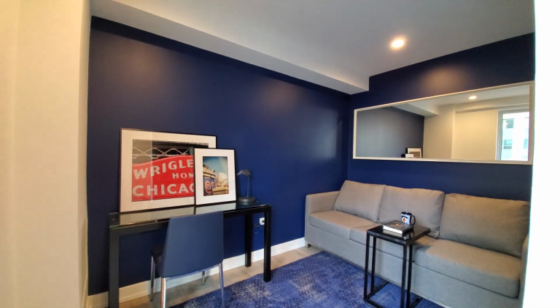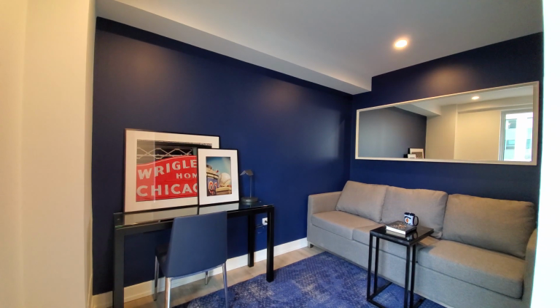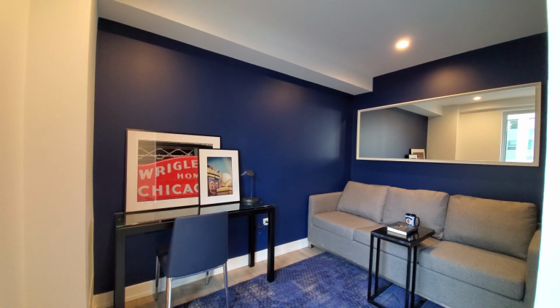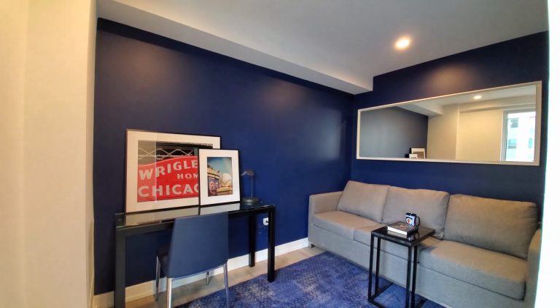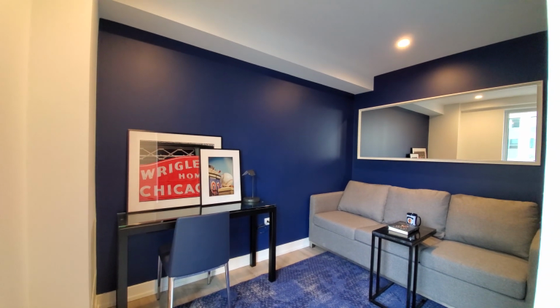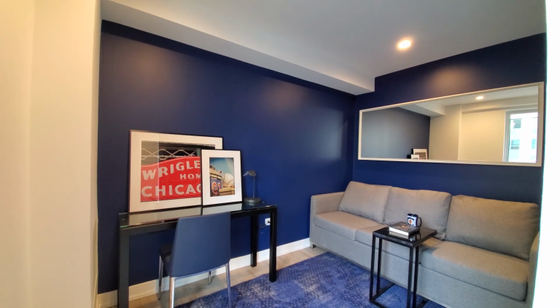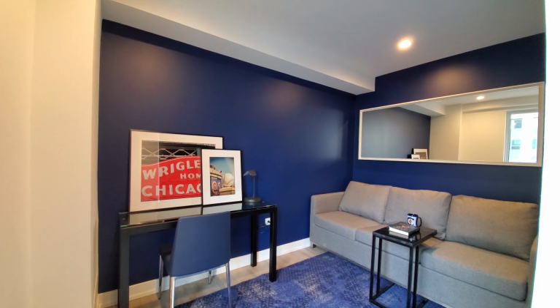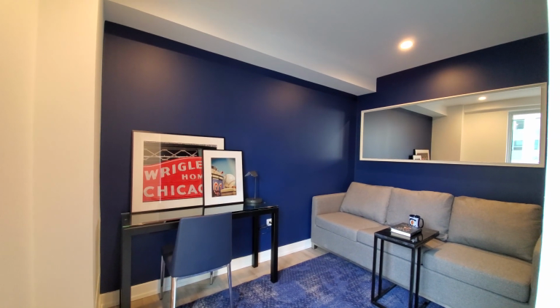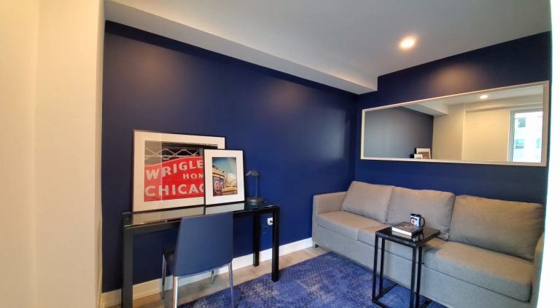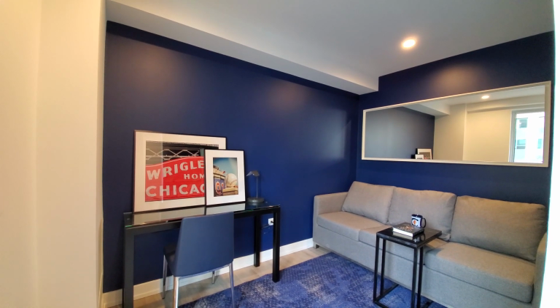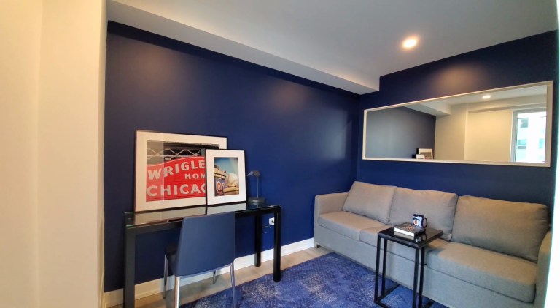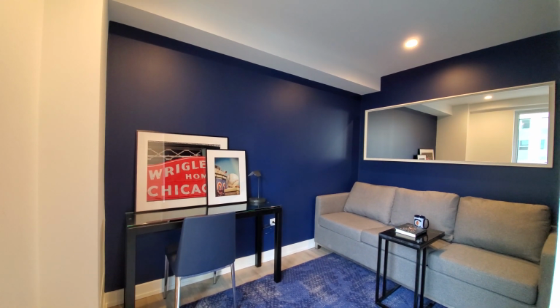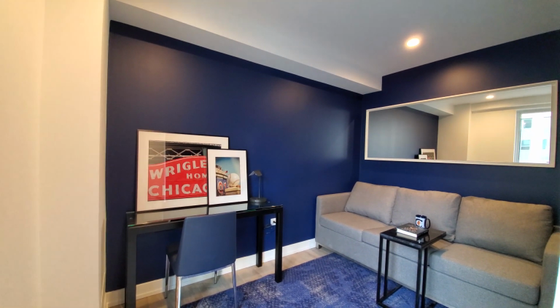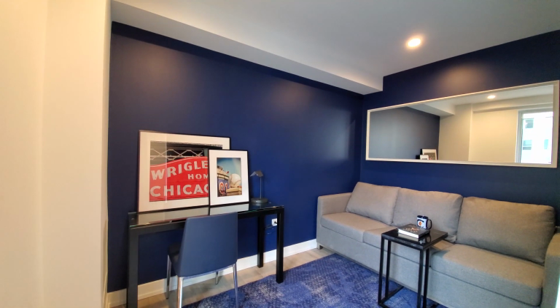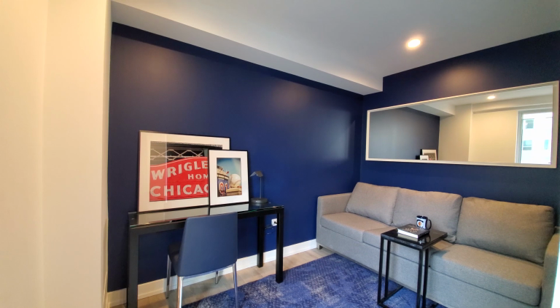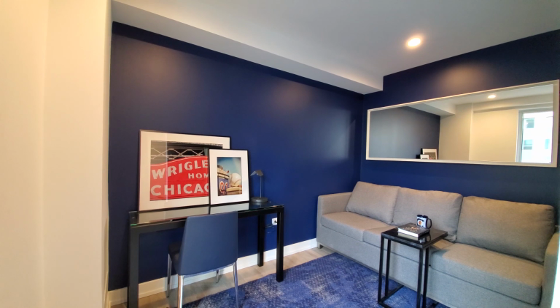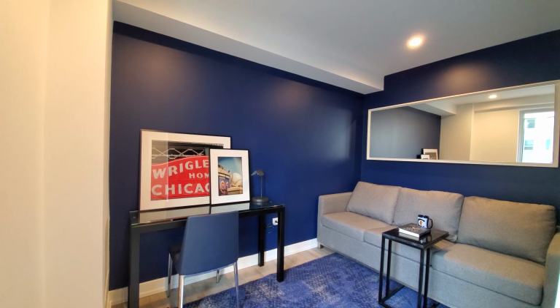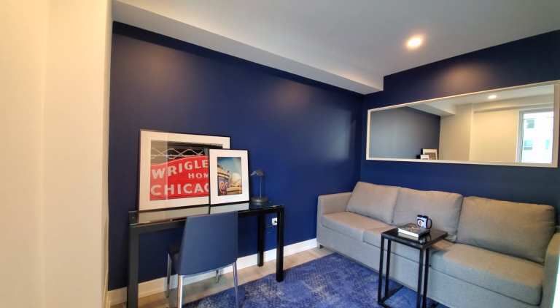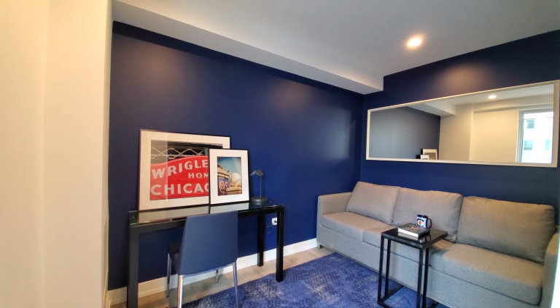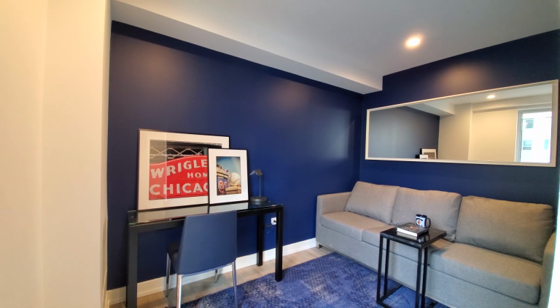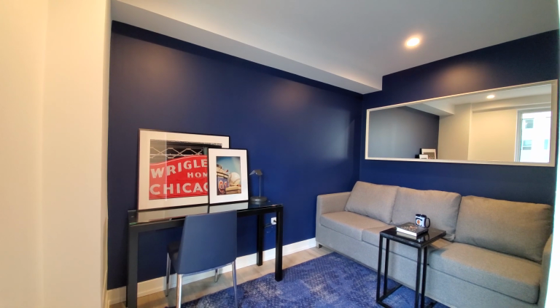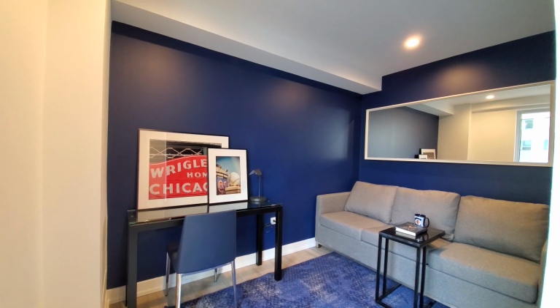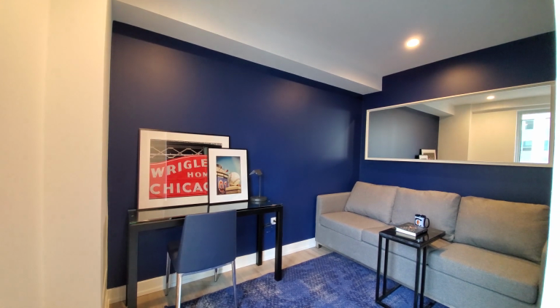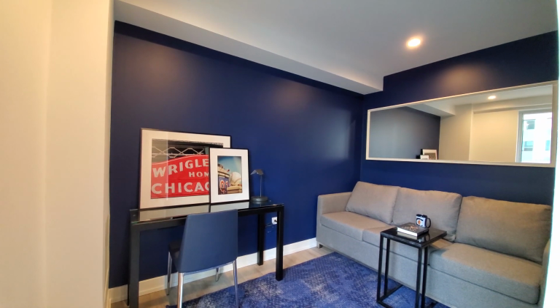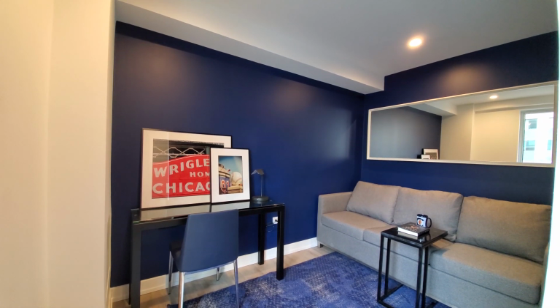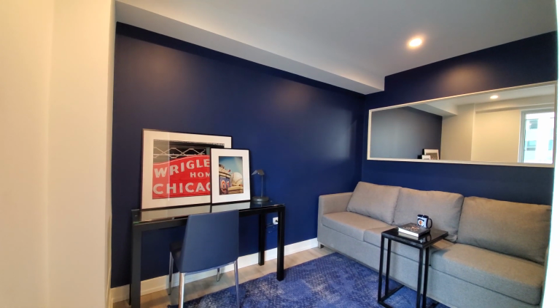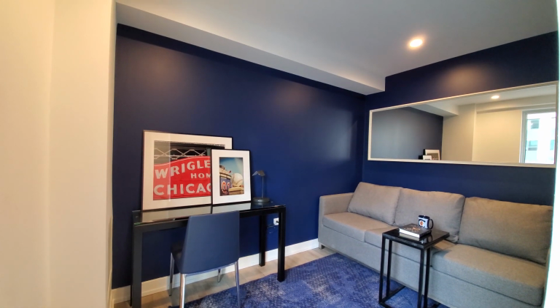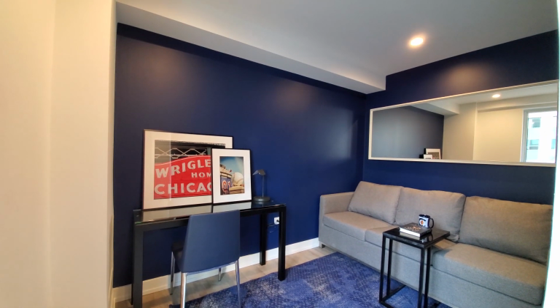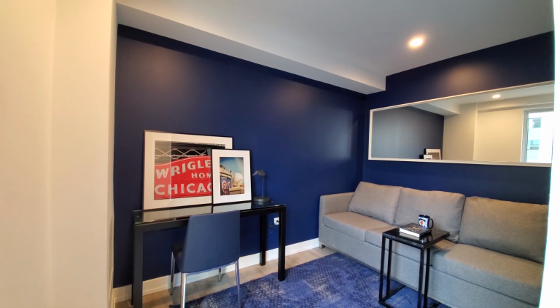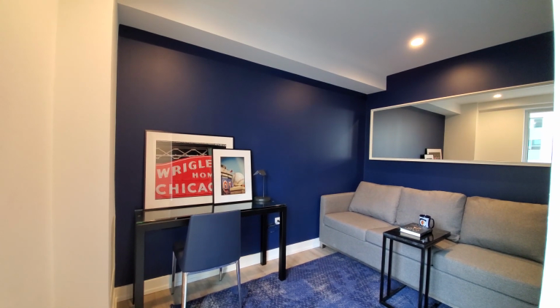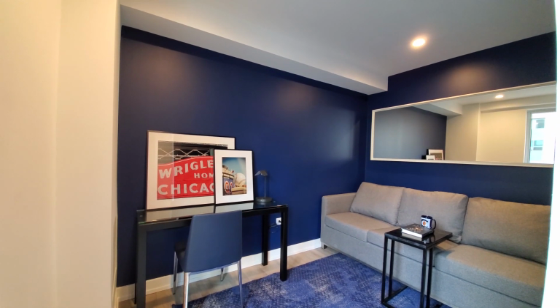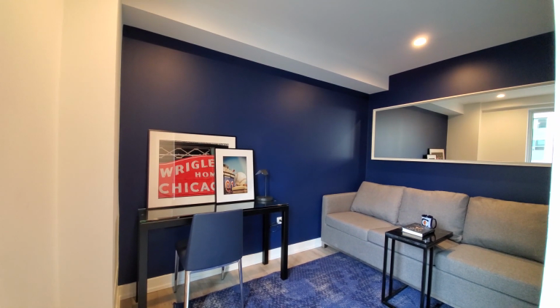Heading inside, looking at a den which could also make a great home office setup. Let's head downstairs for a look around.